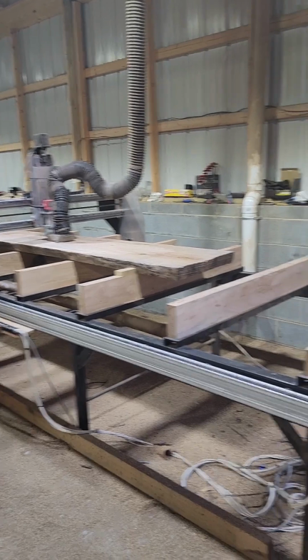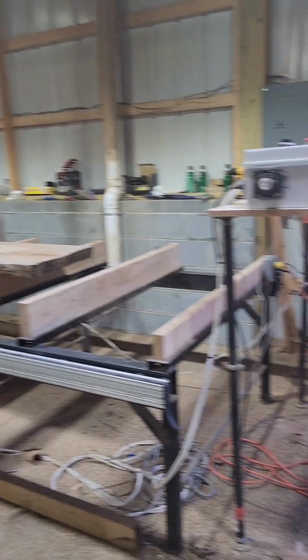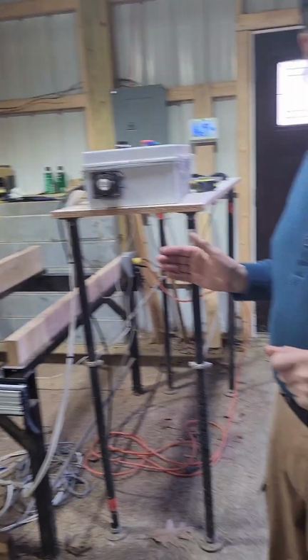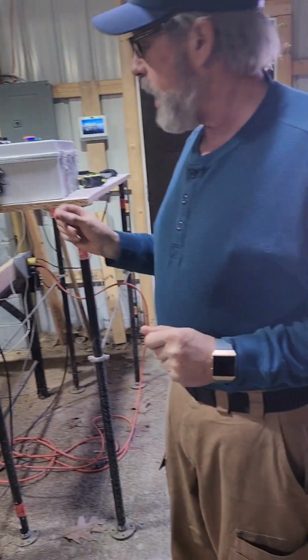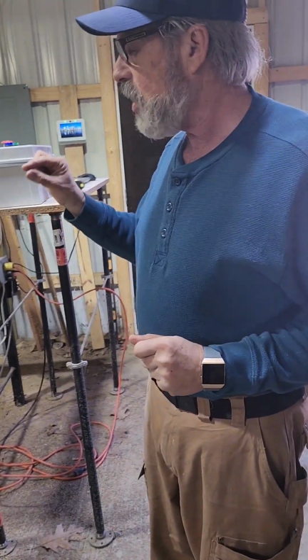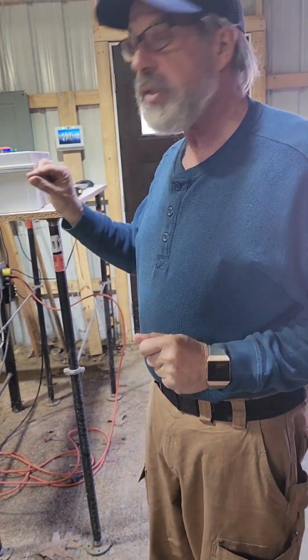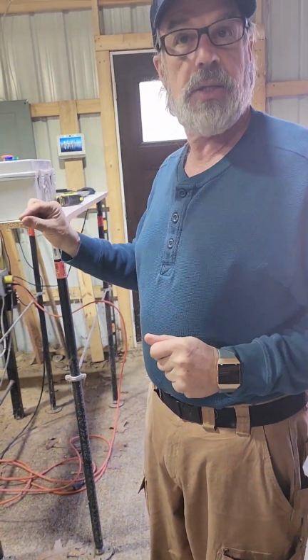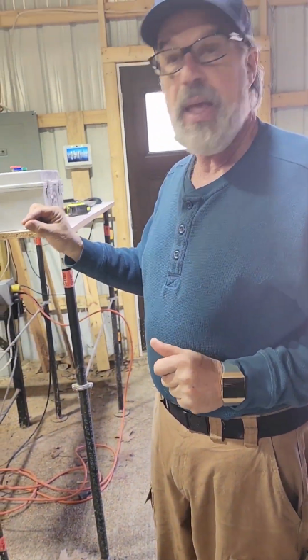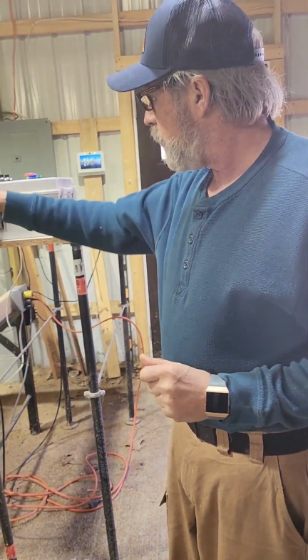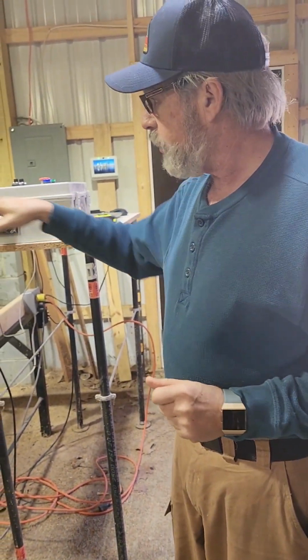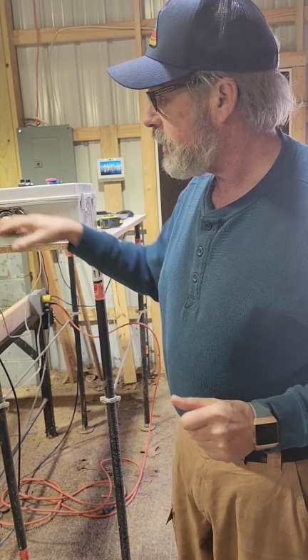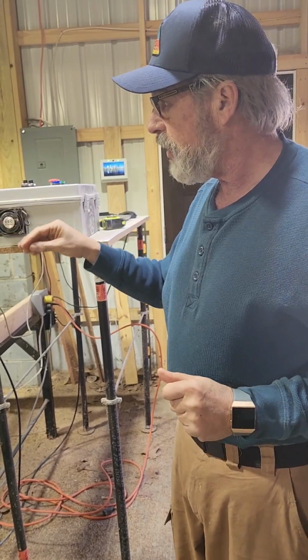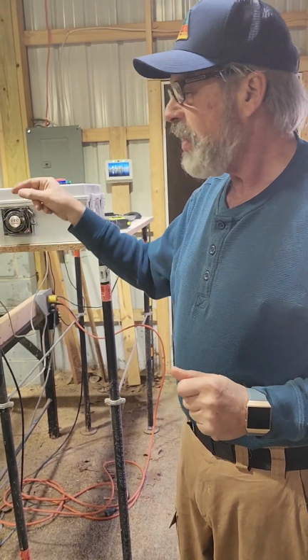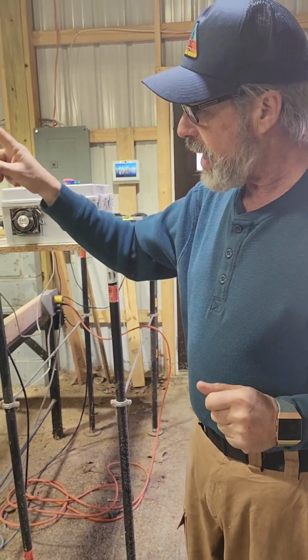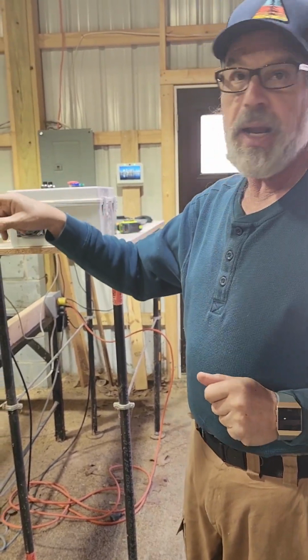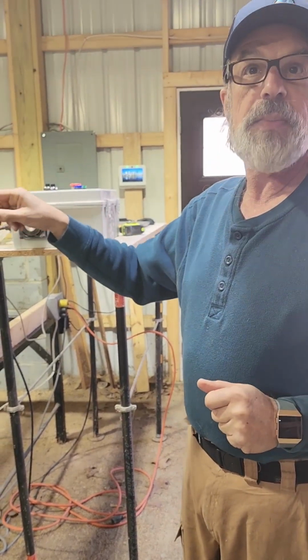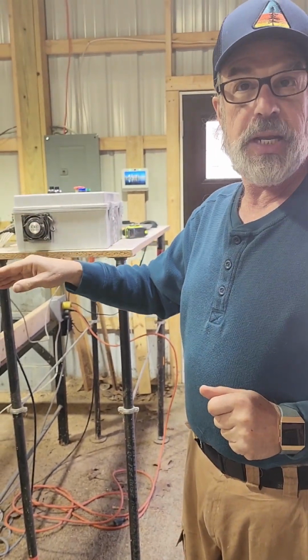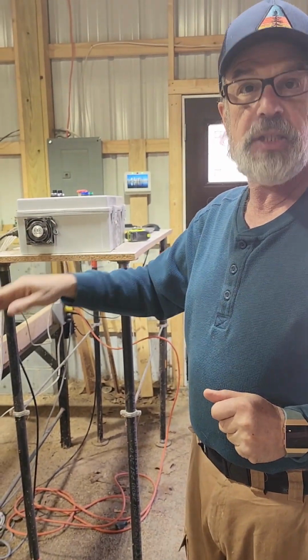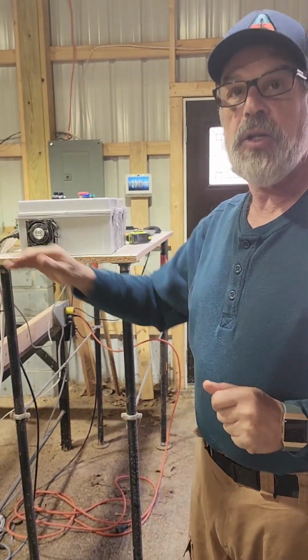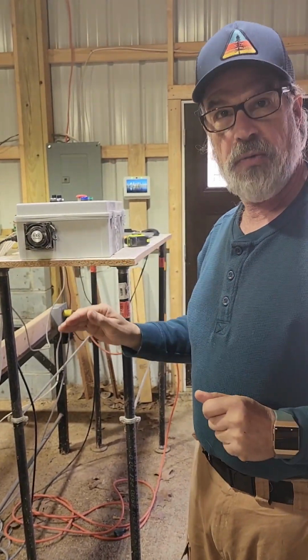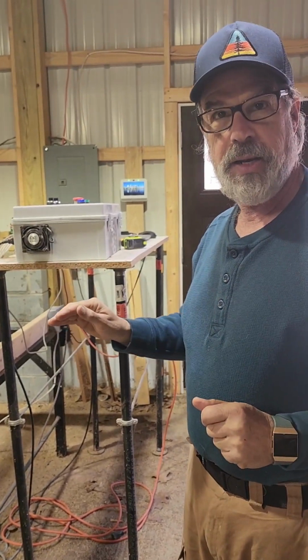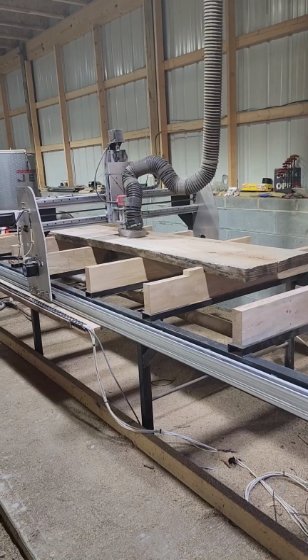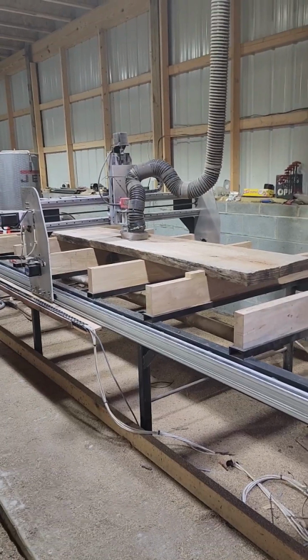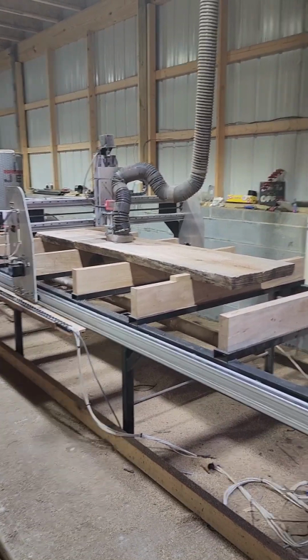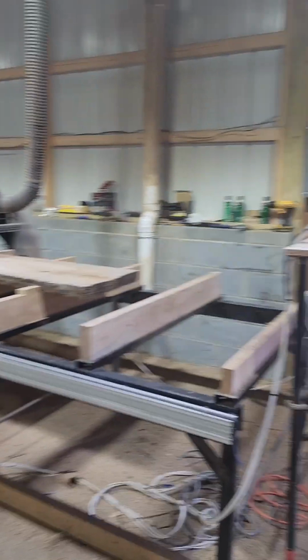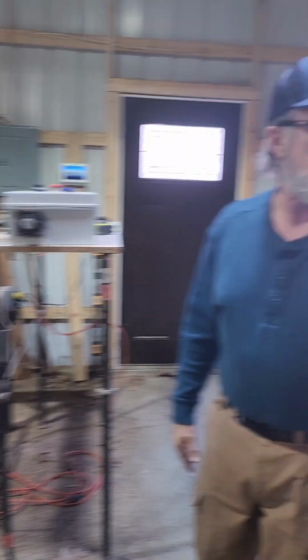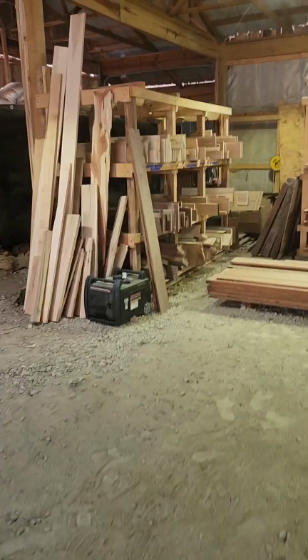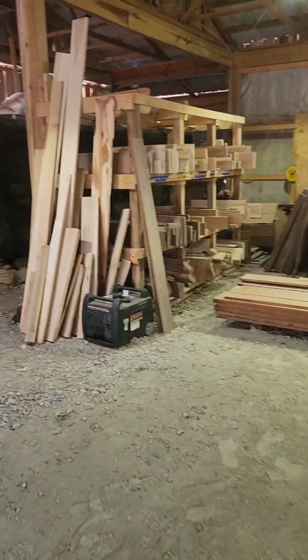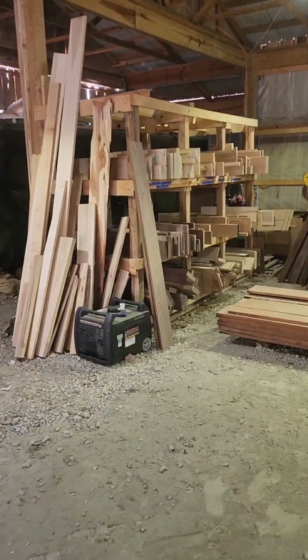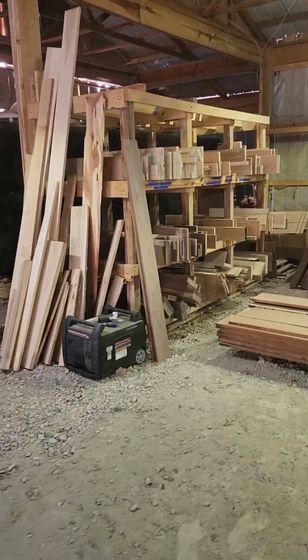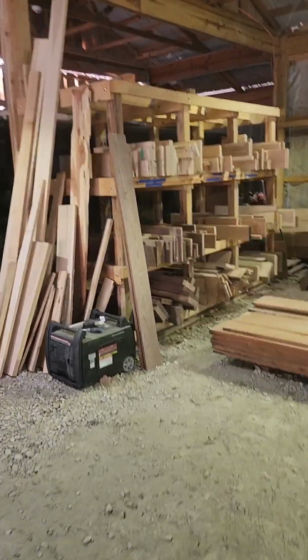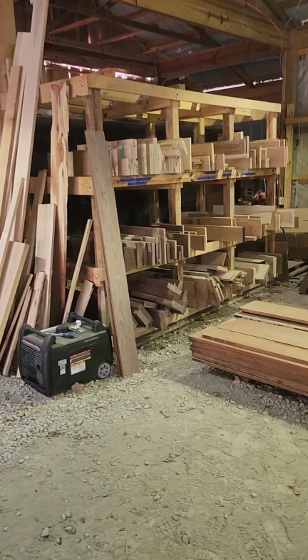It takes off a sixteenth of an inch at a time. After it does a complete pass of the whole thing, it'll go back to the beginning, drop a sixteenth of an inch, and do it all over again. That's awesome. Let's look at some wood - we have our short section over here on the left.